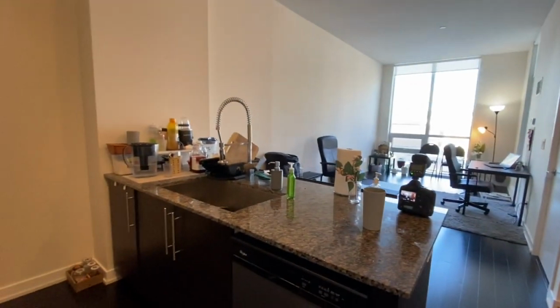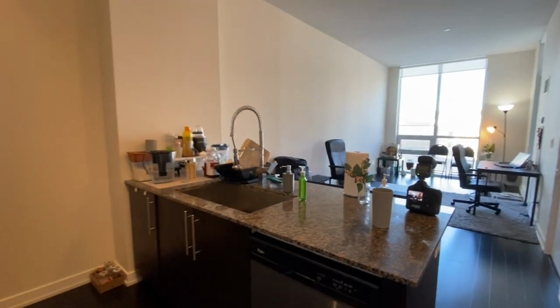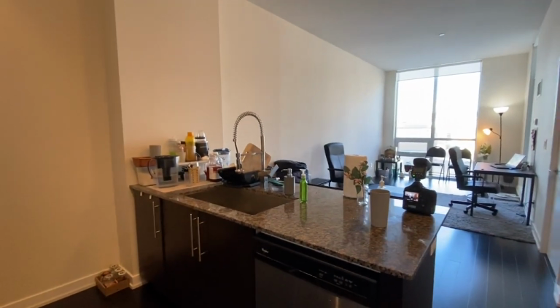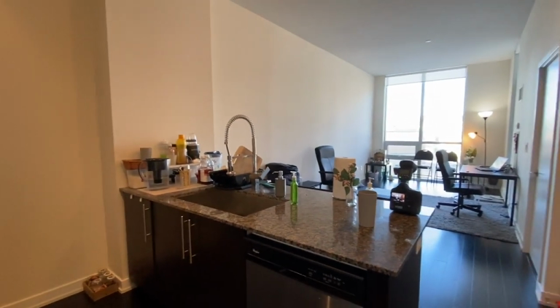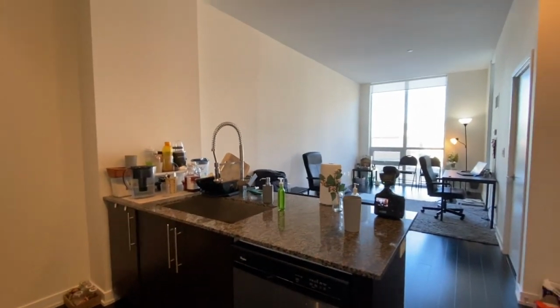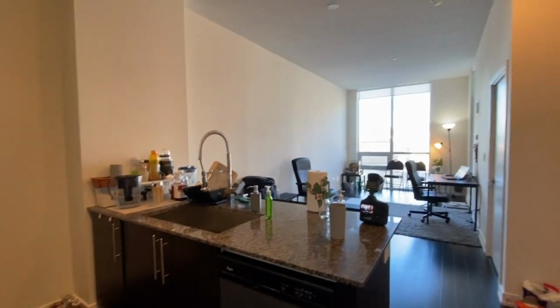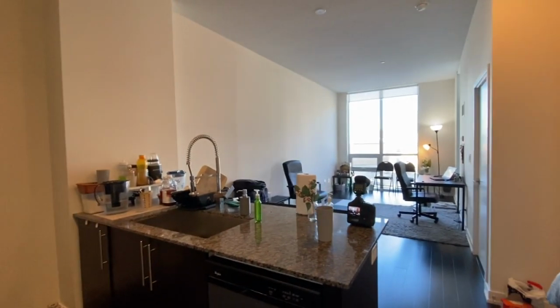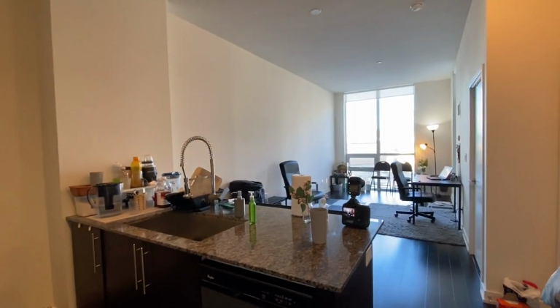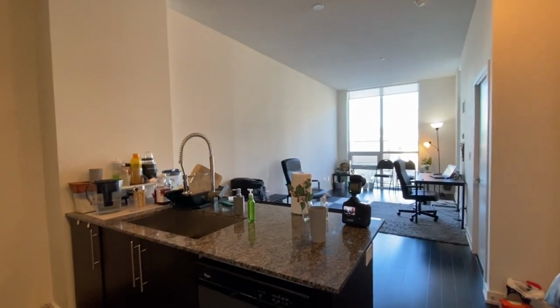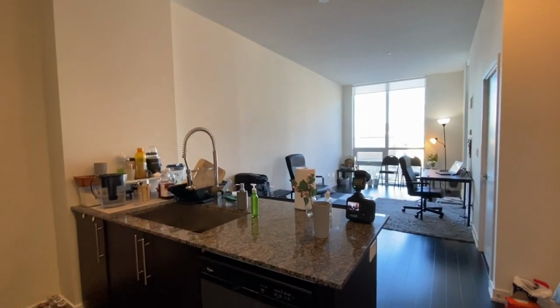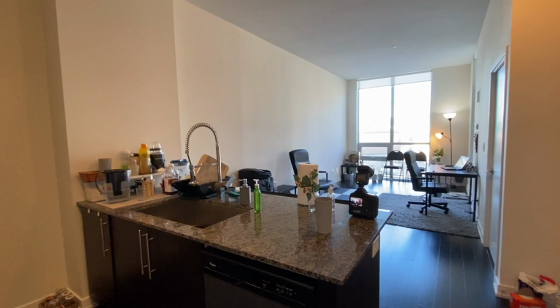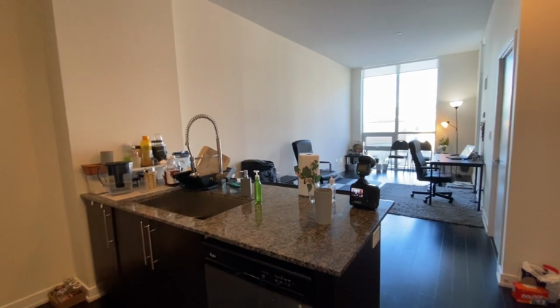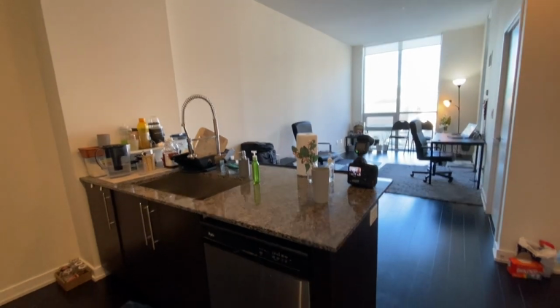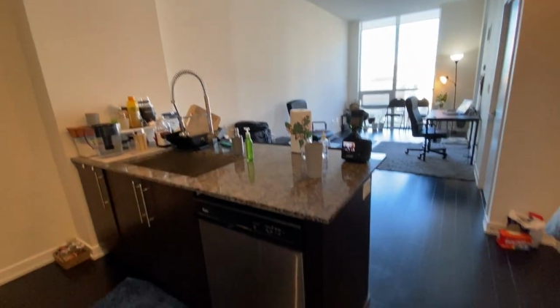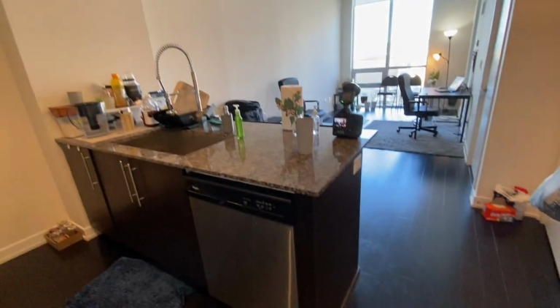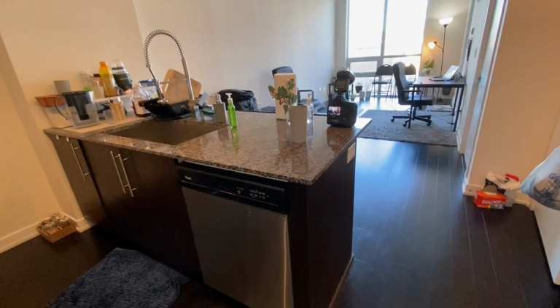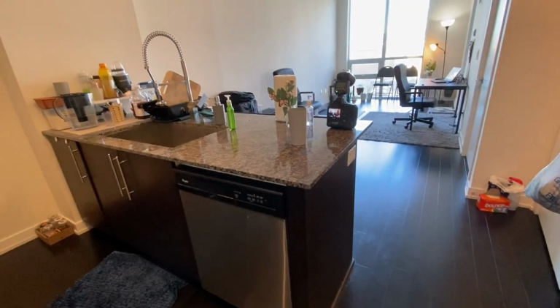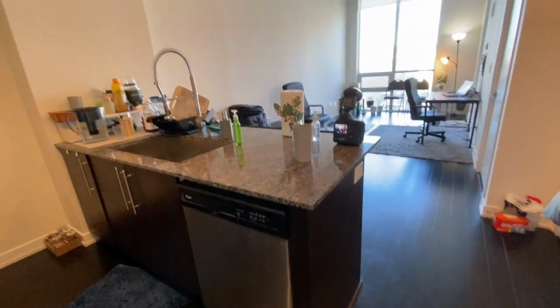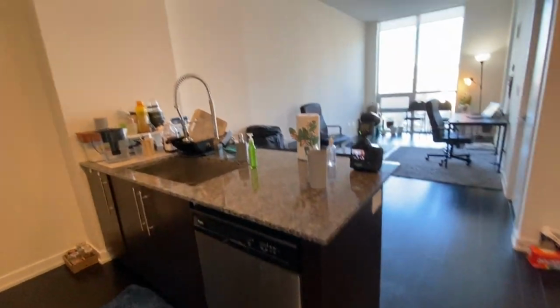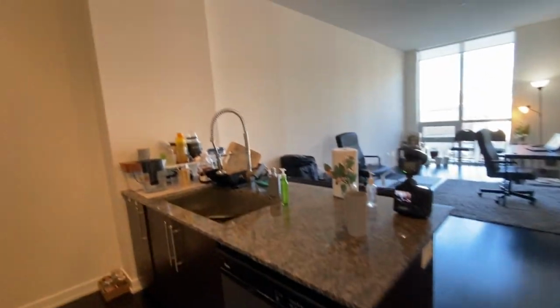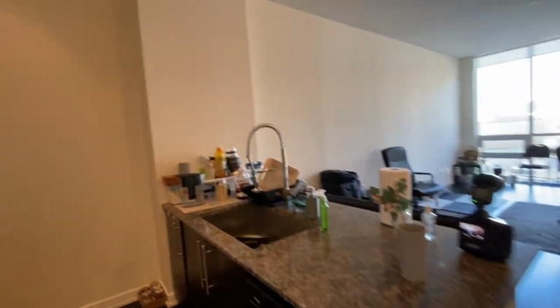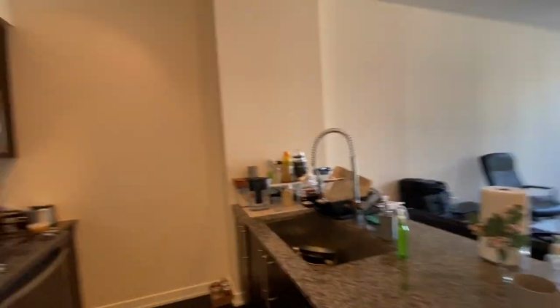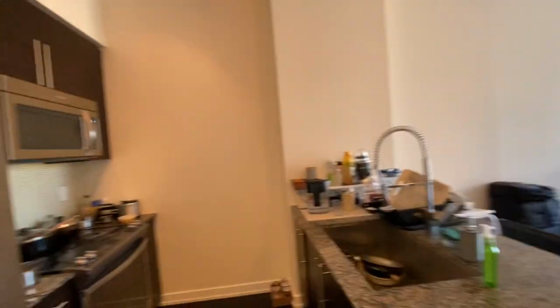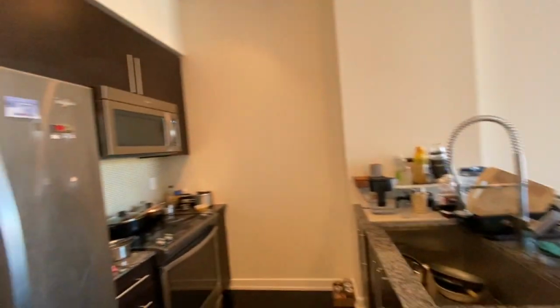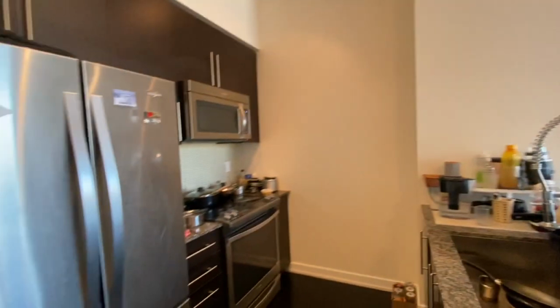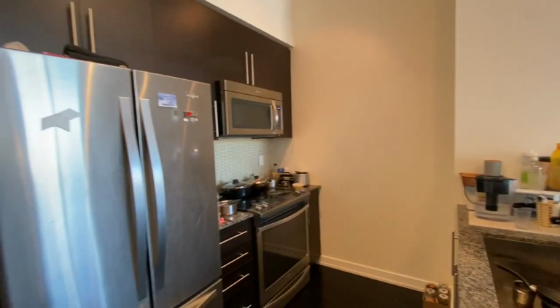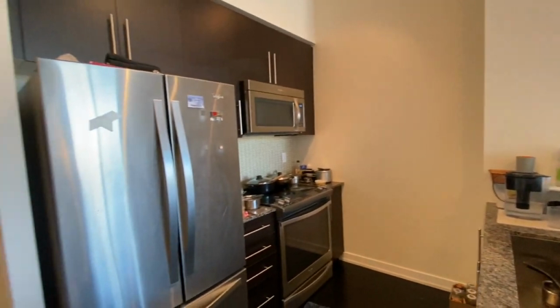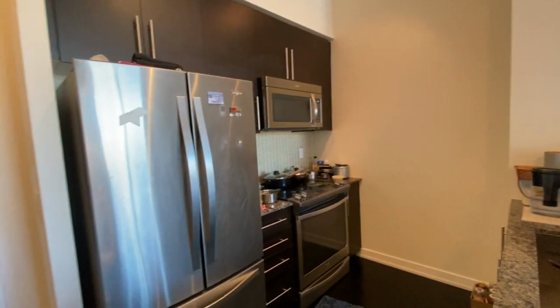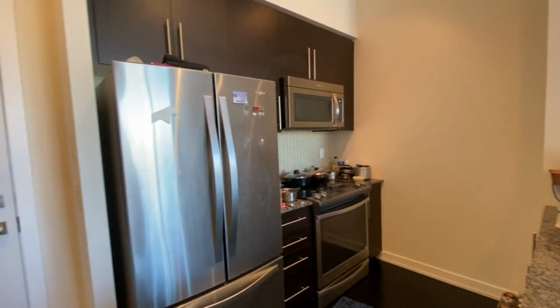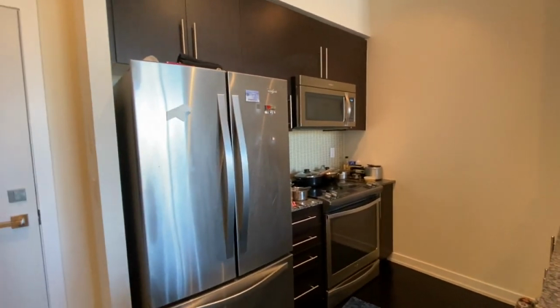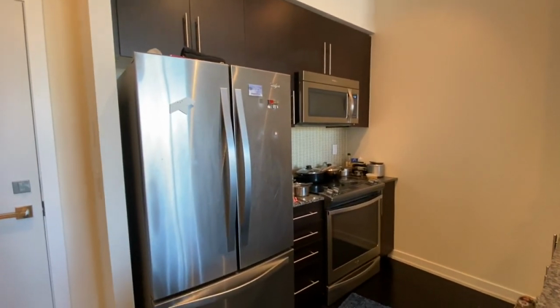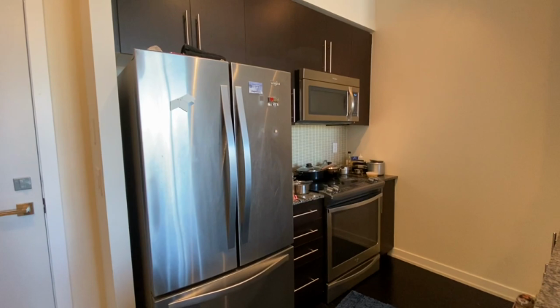When you walk into the unit, here's the kitchen — dishwasher, oven, microwave, and a fridge.